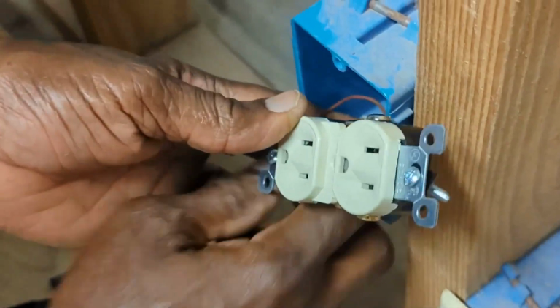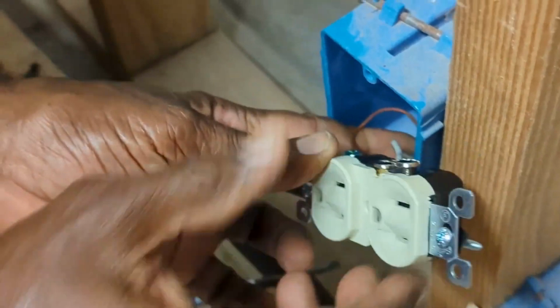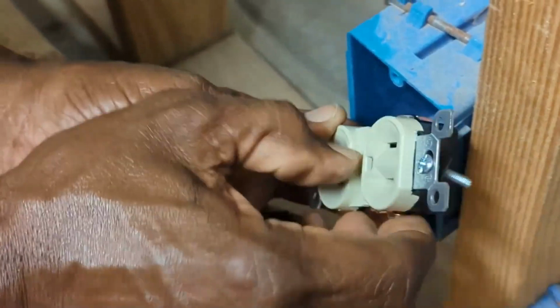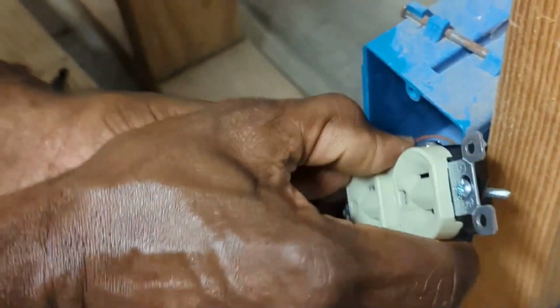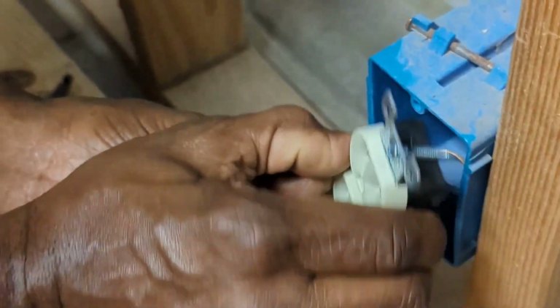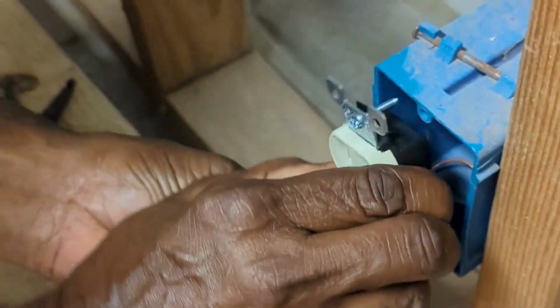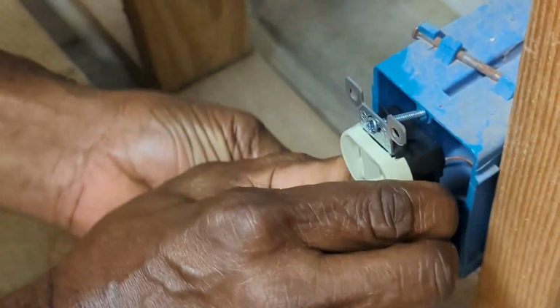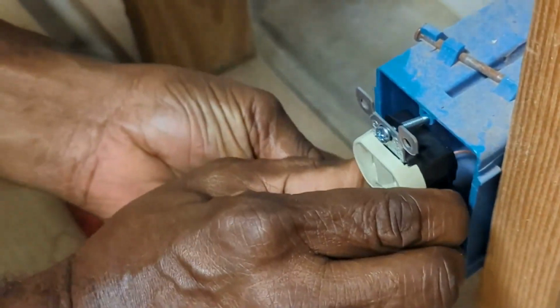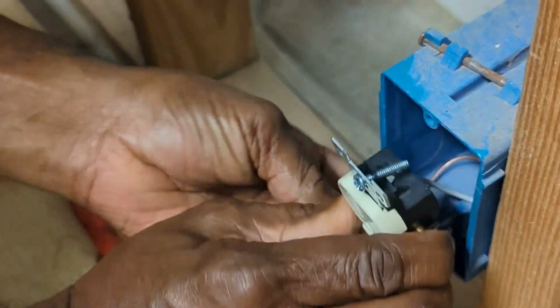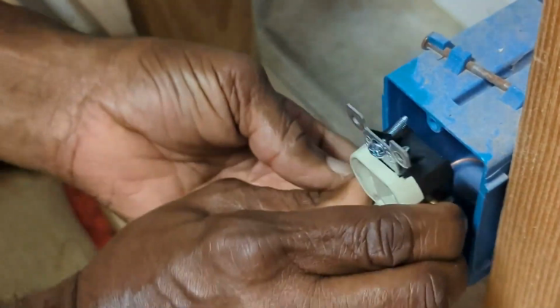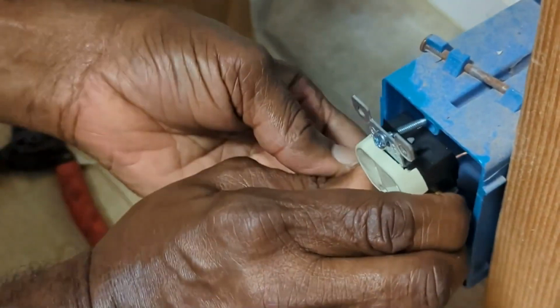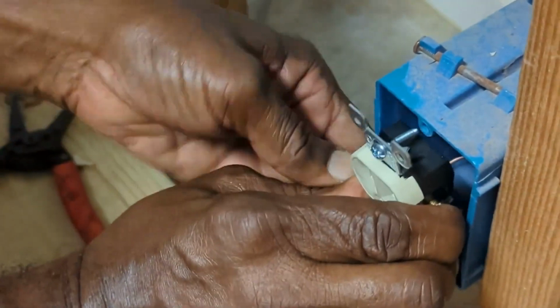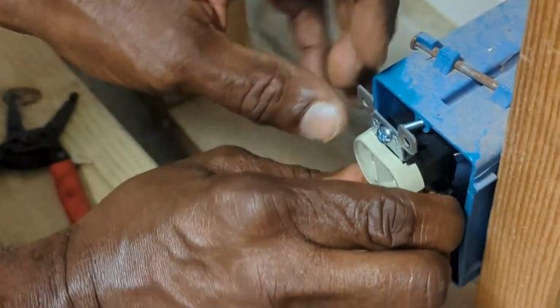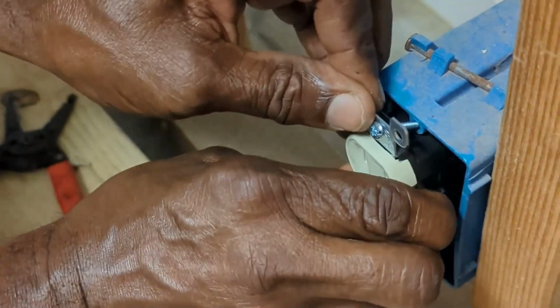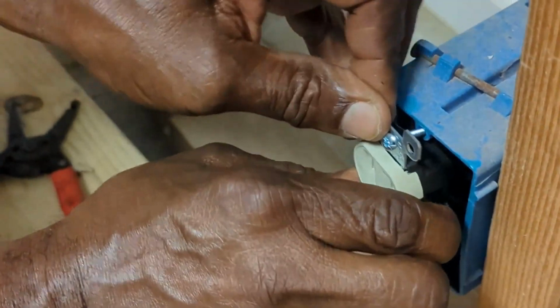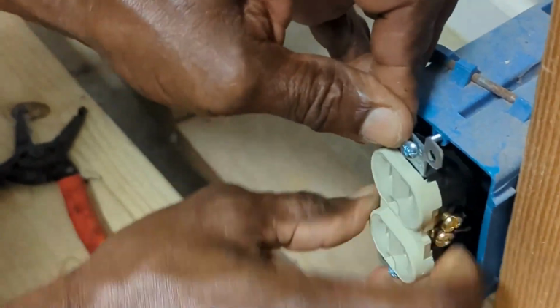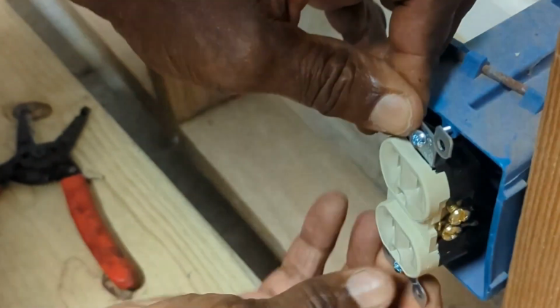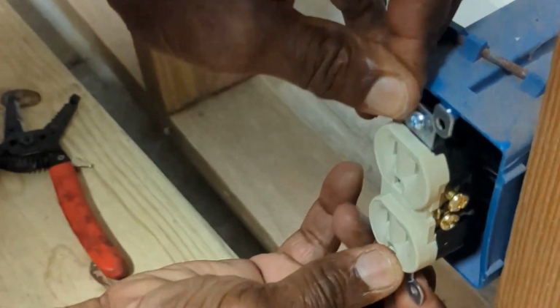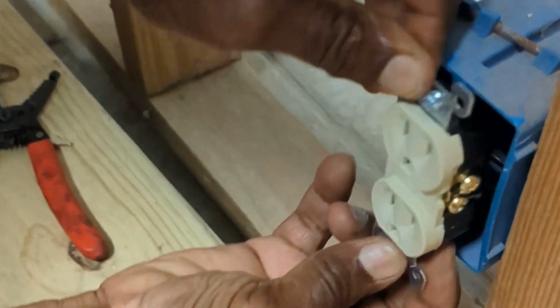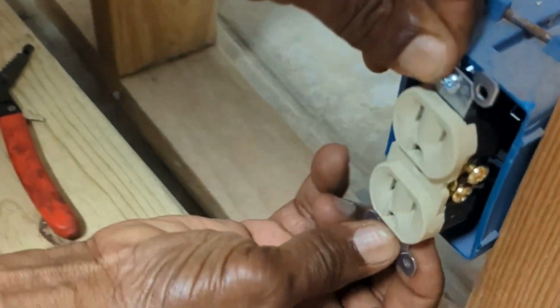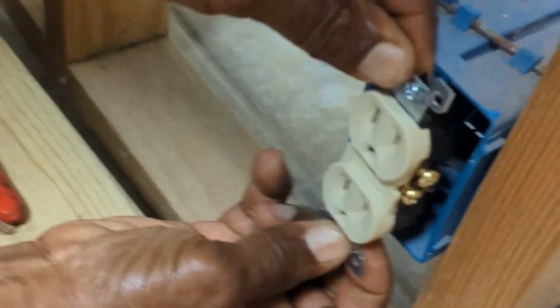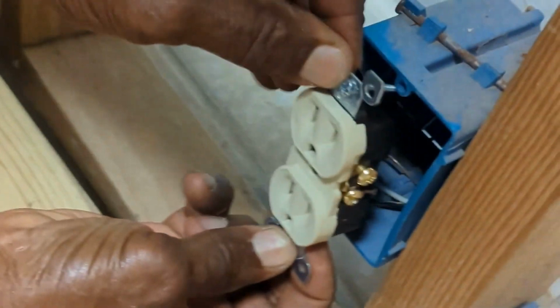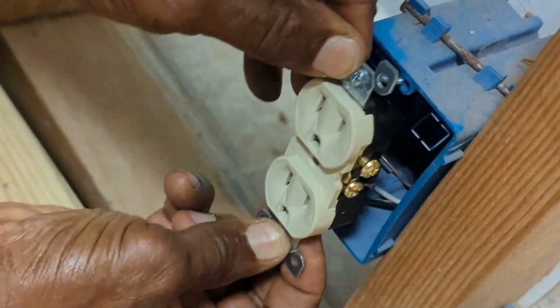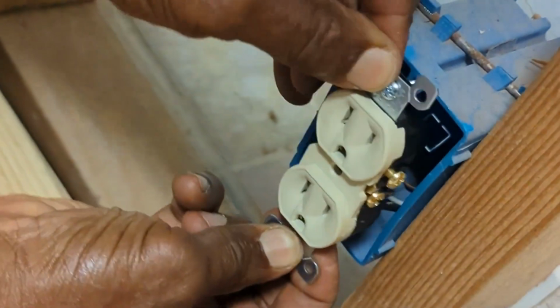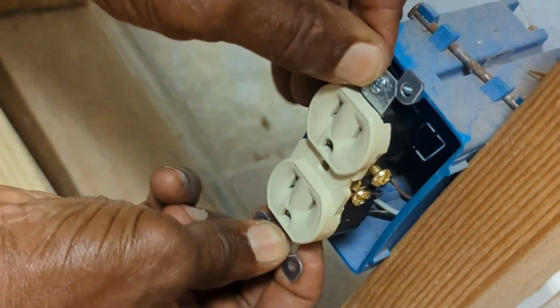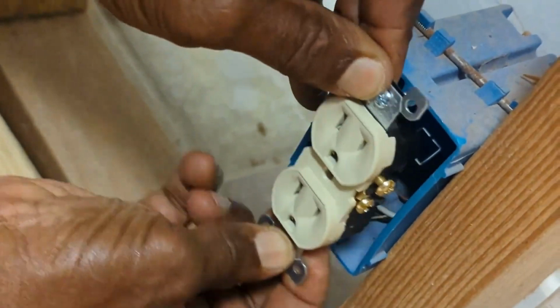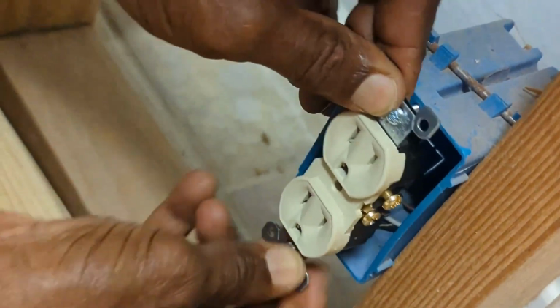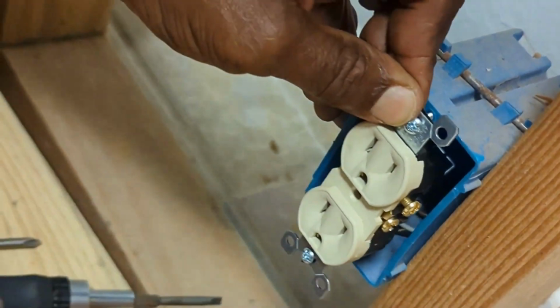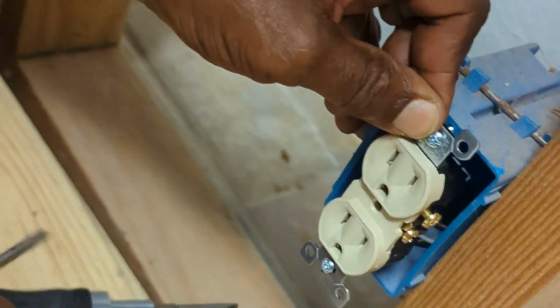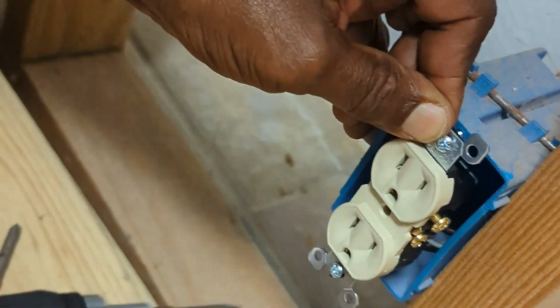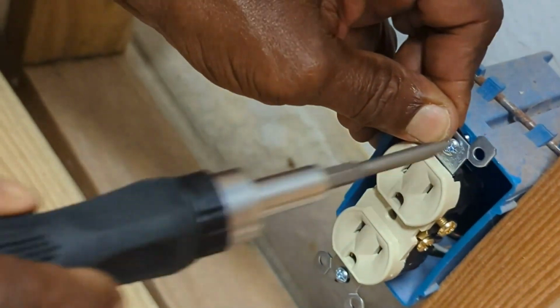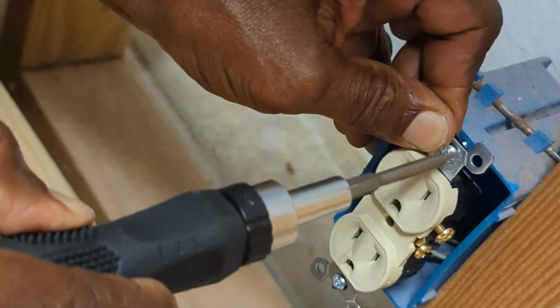Neatly fold the wires into the plastic electrical box. Line up the holes to the screw, as shown.